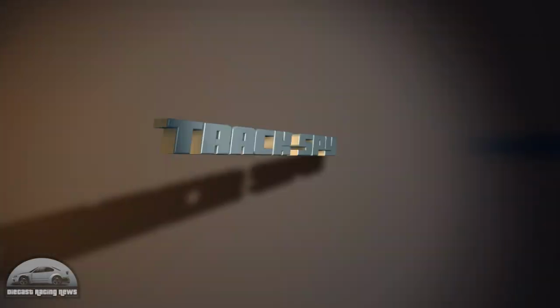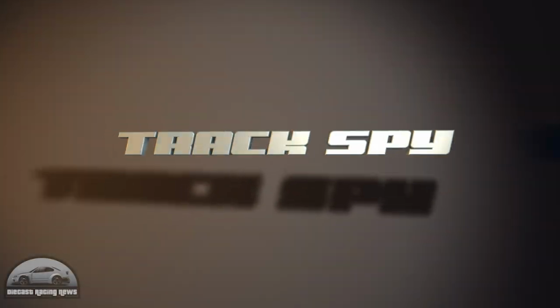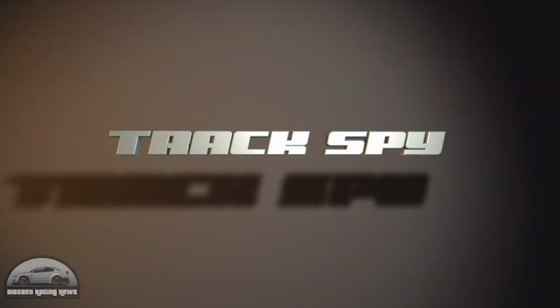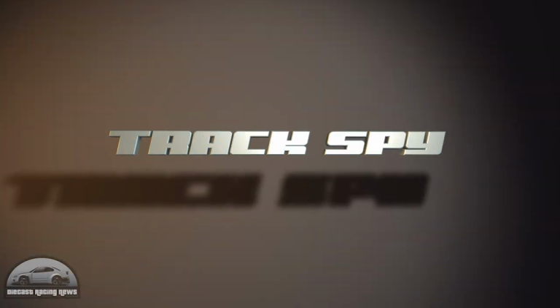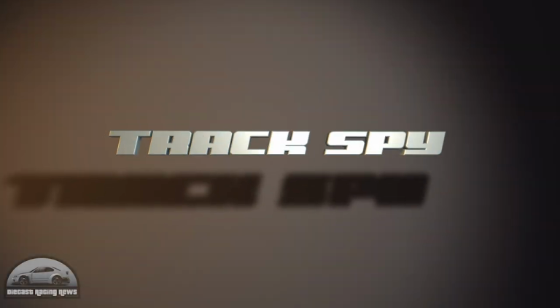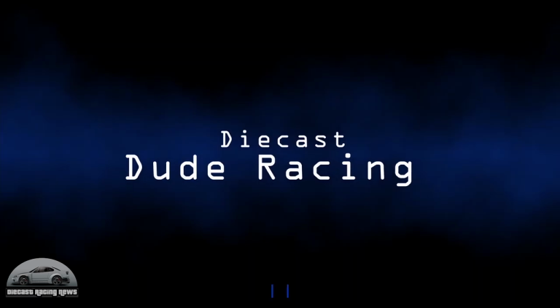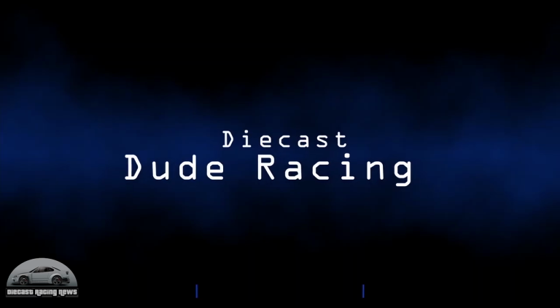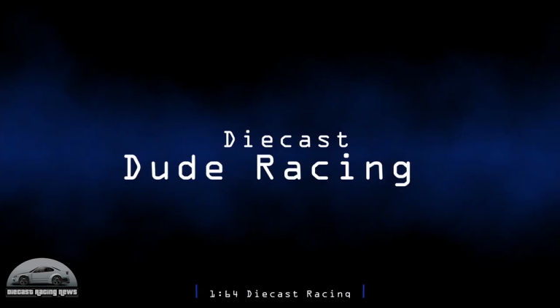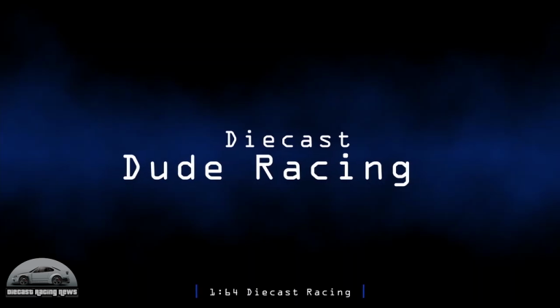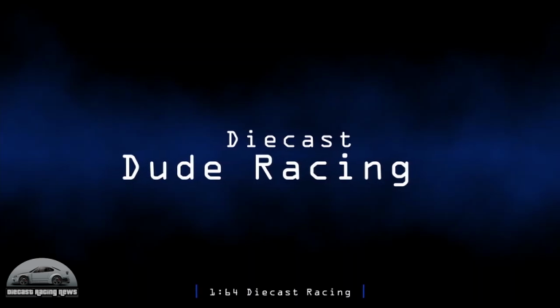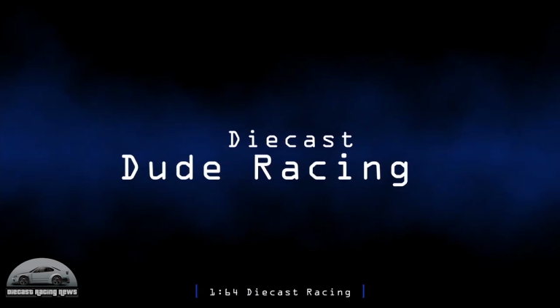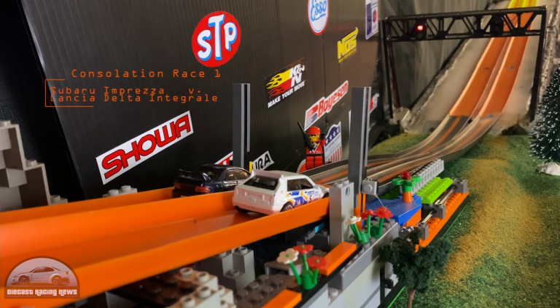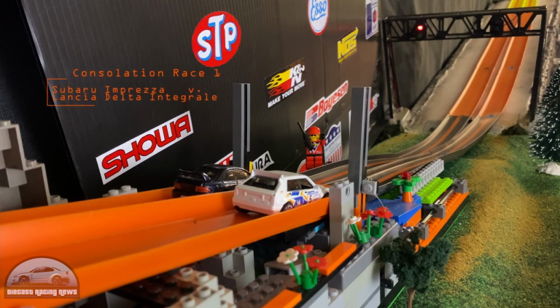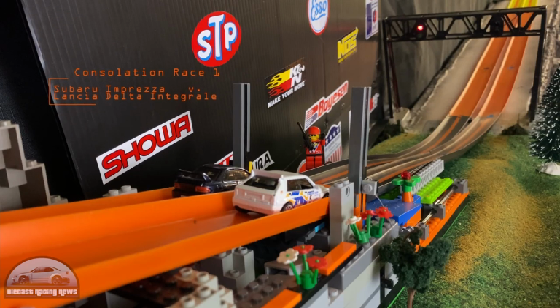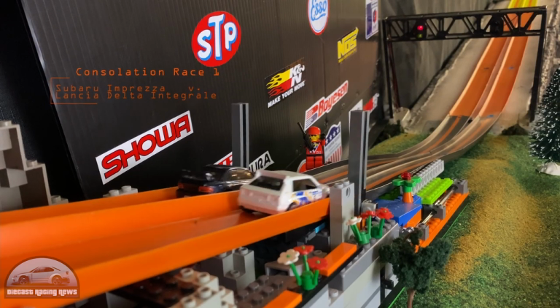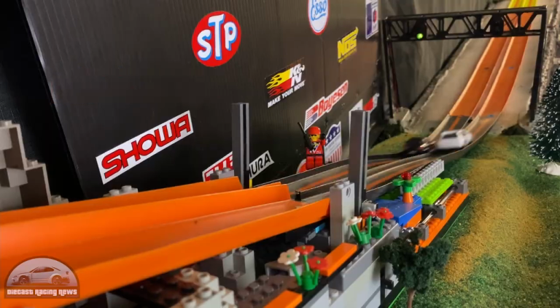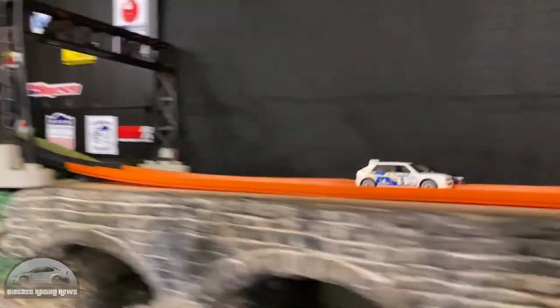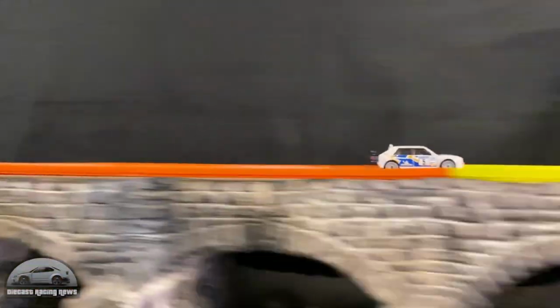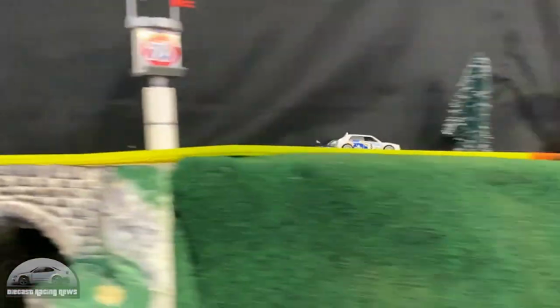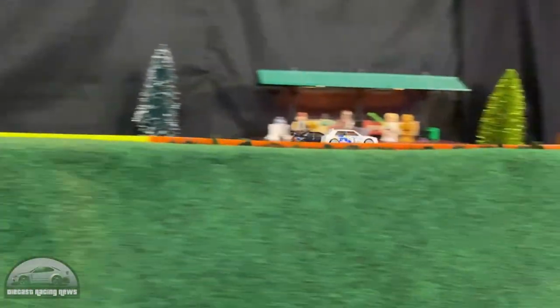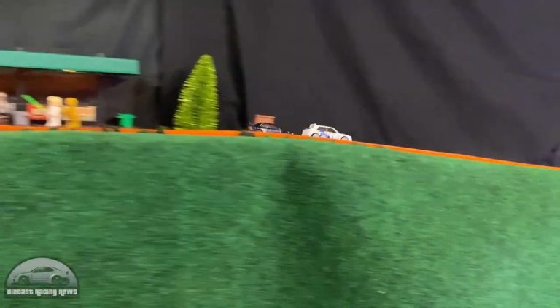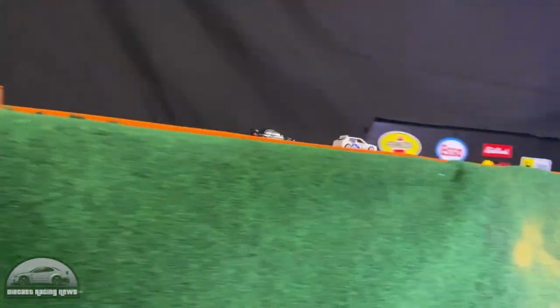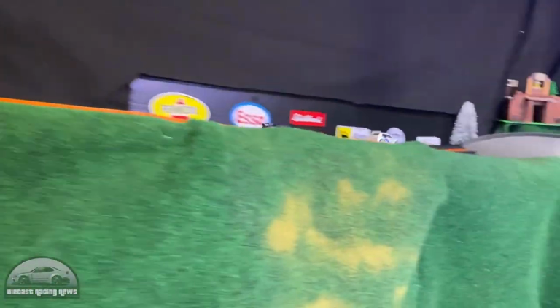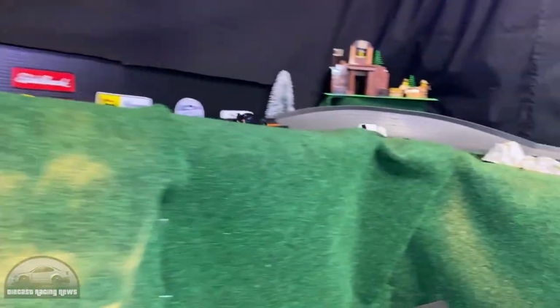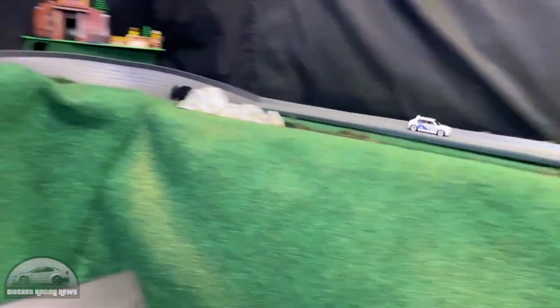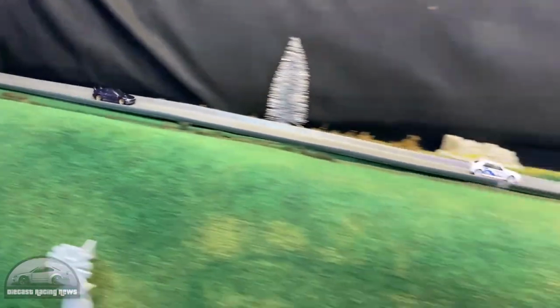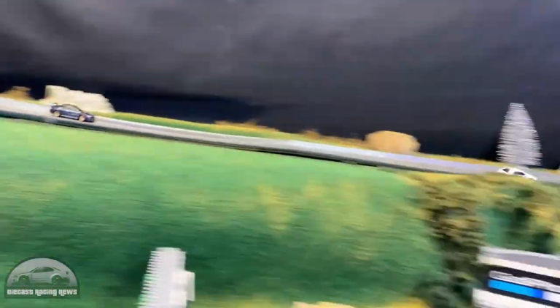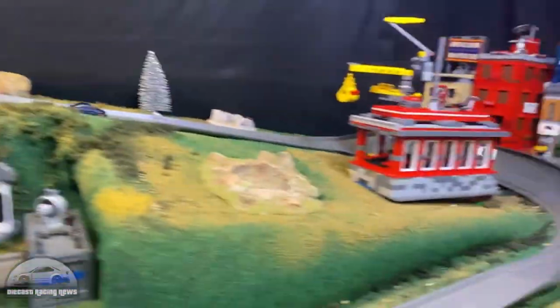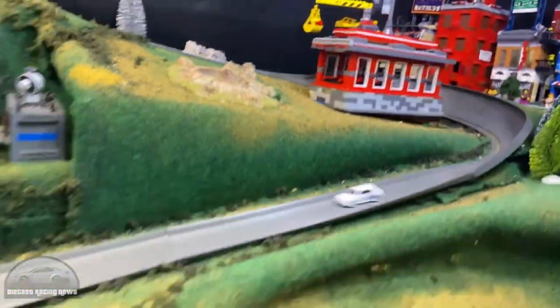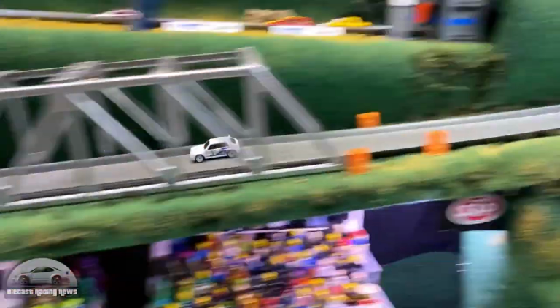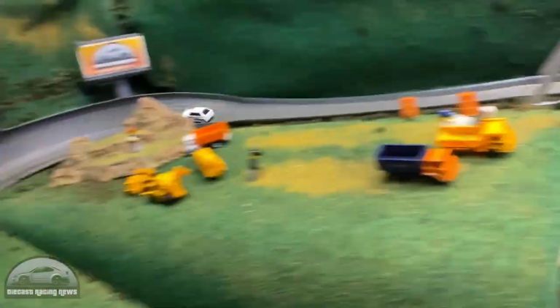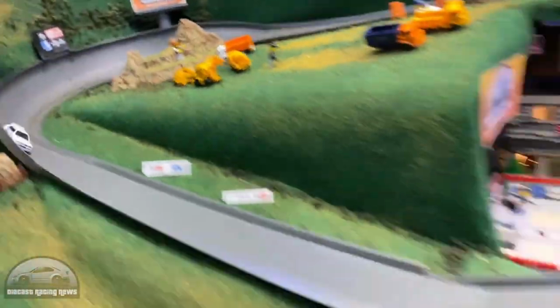For Tracks By tonight we've got quite a few. Starting with Diecast Dude Racing — he's running a rally on his track. It's quite a long track, a mixture of lanes and fat track, but I just love this huge jump at the end. Wow, that is massive — check out that air!